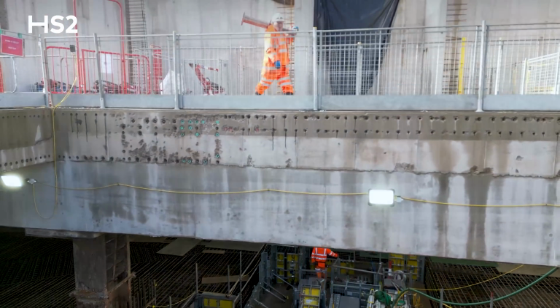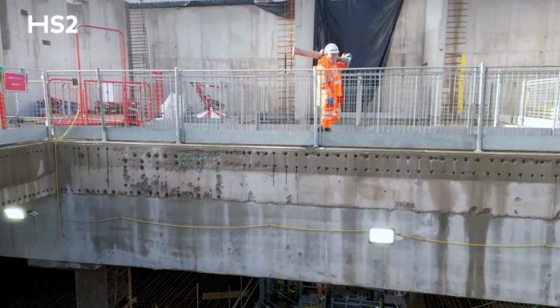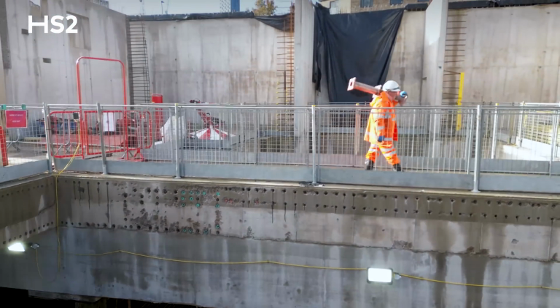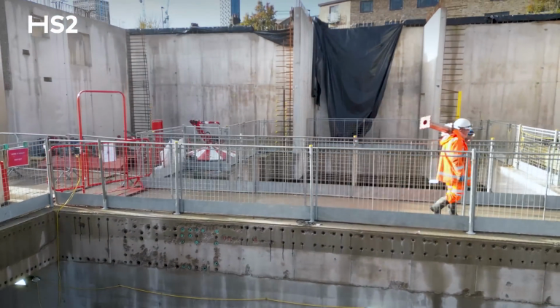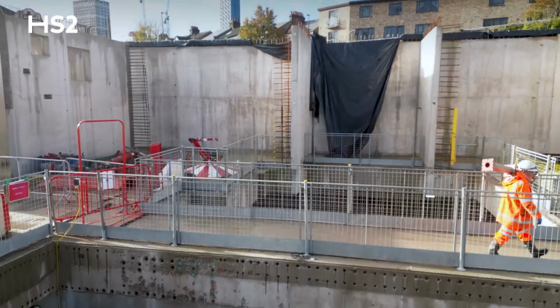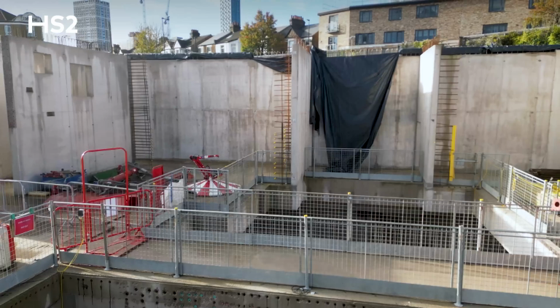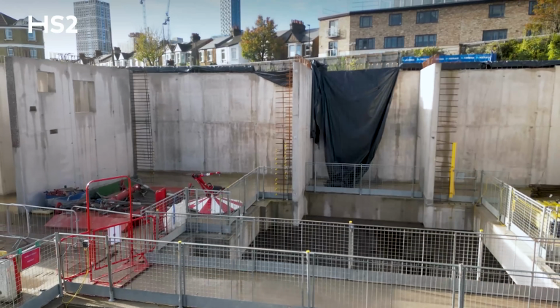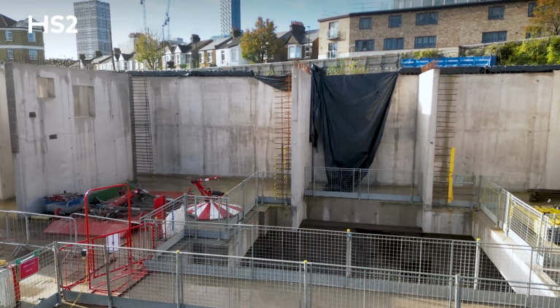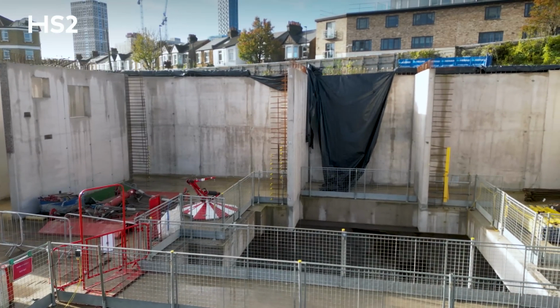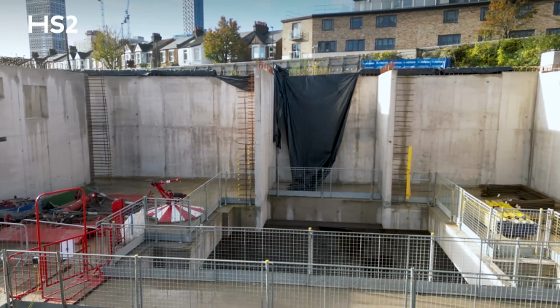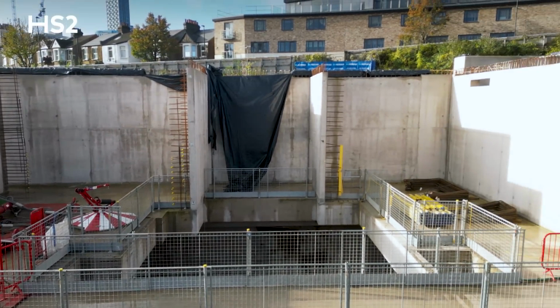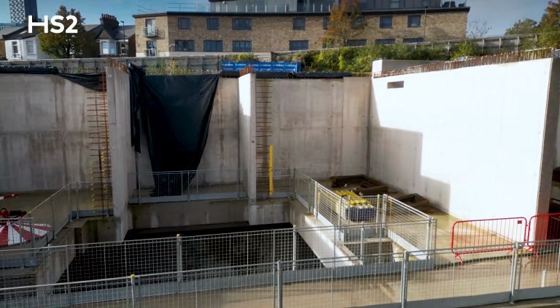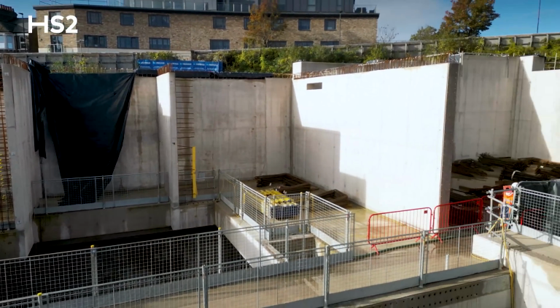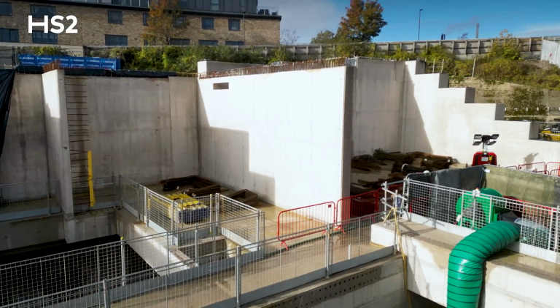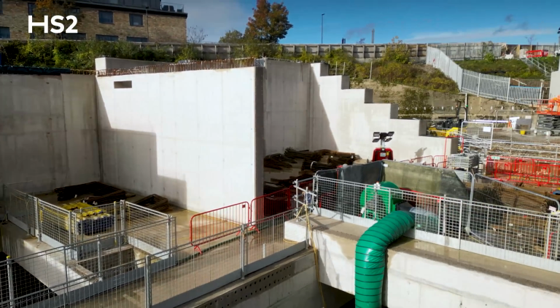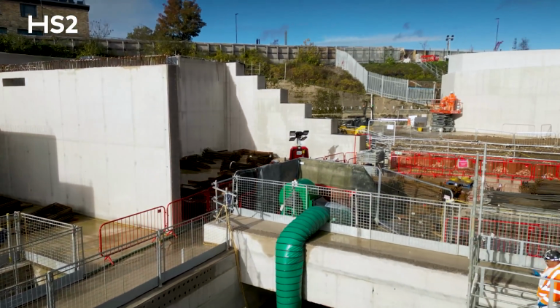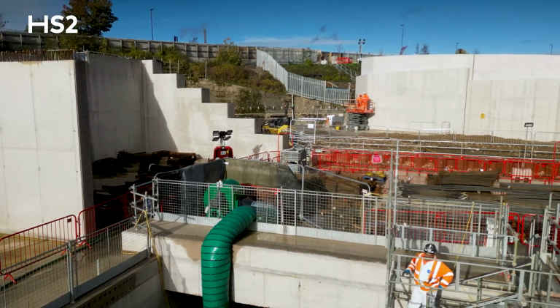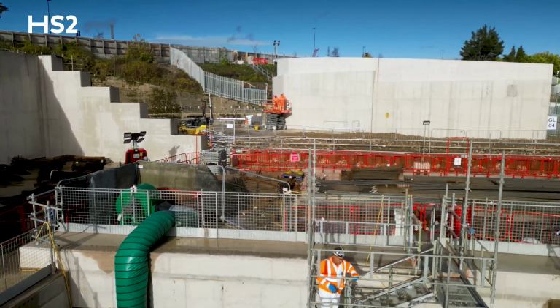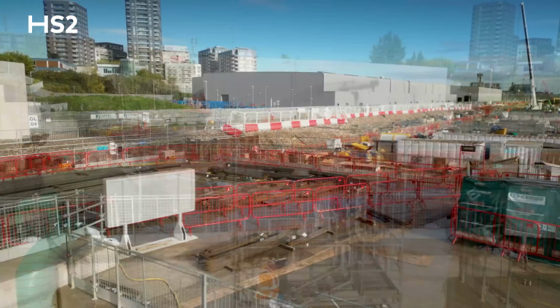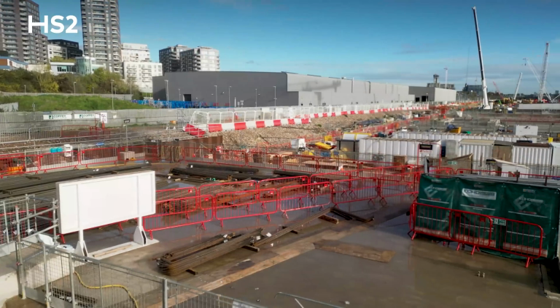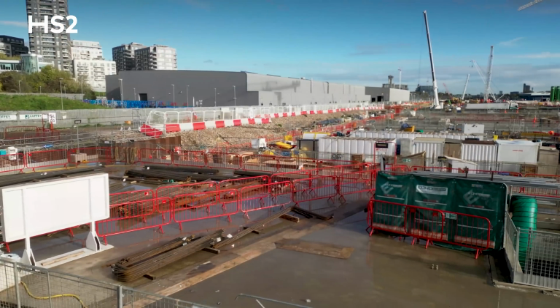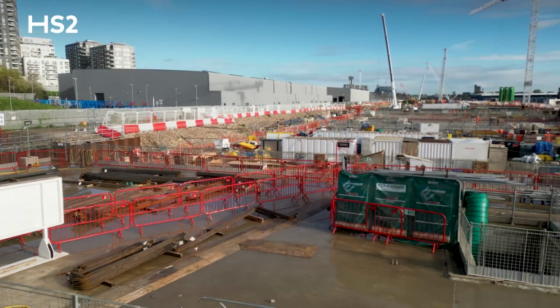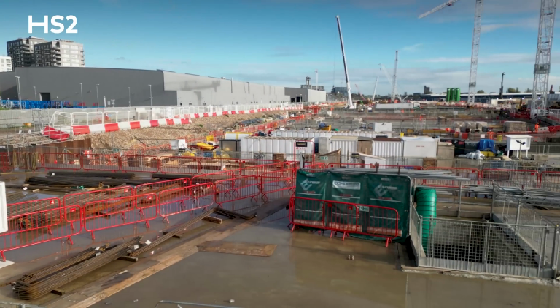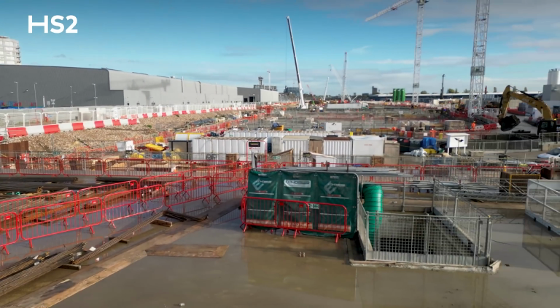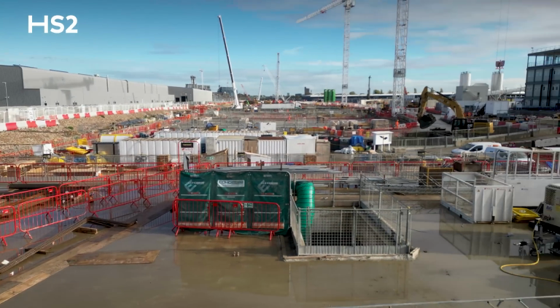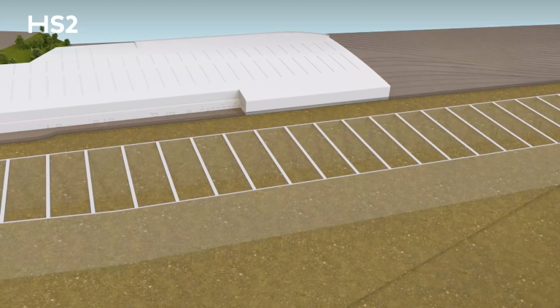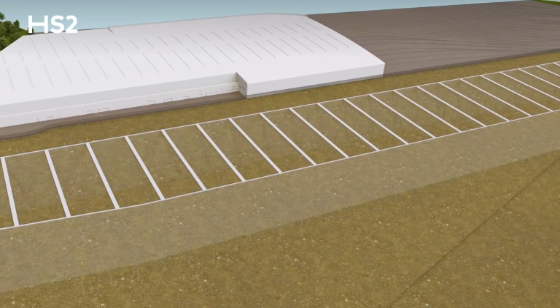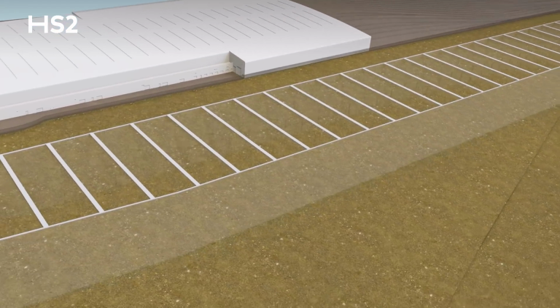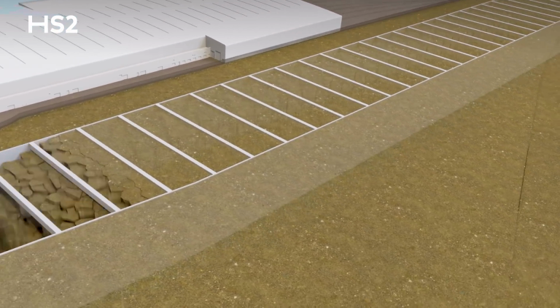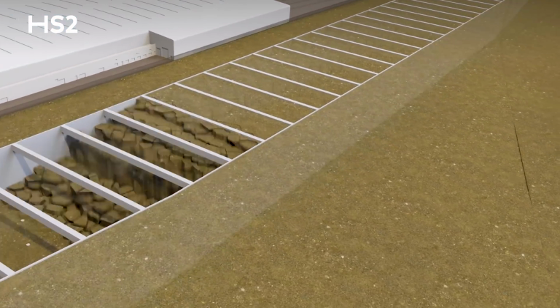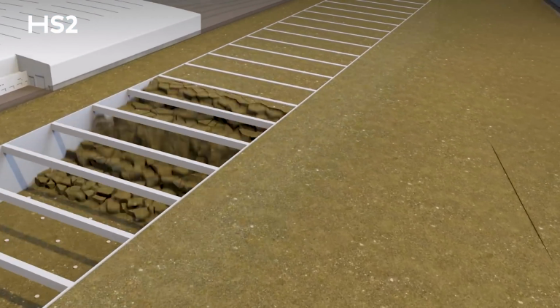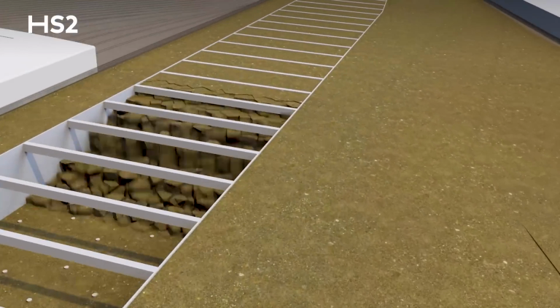Through what we call top-down construction we've created this huge box — 900 meters in length, with a 1.8-meter-length diaphragm wall, 30 meters deep. We will excavate the top 15 meters of earth.